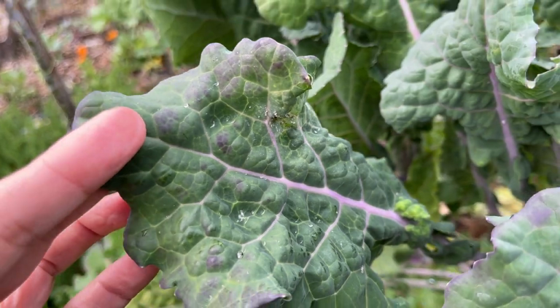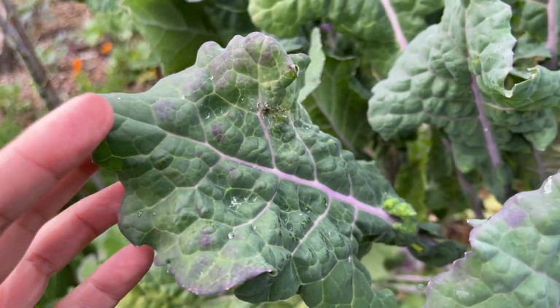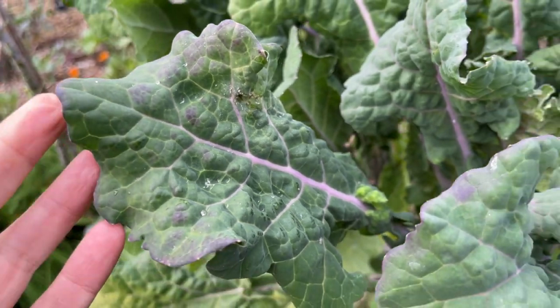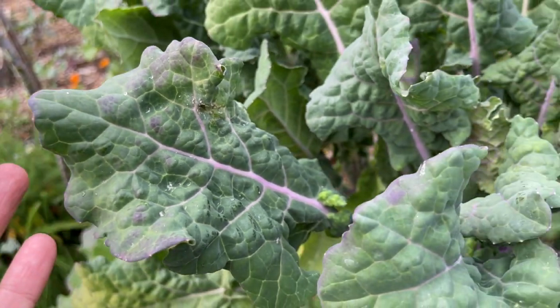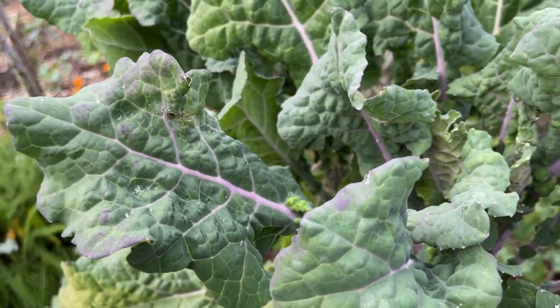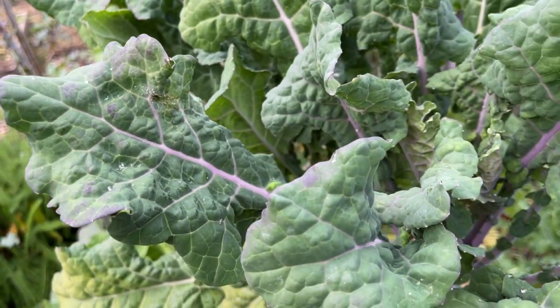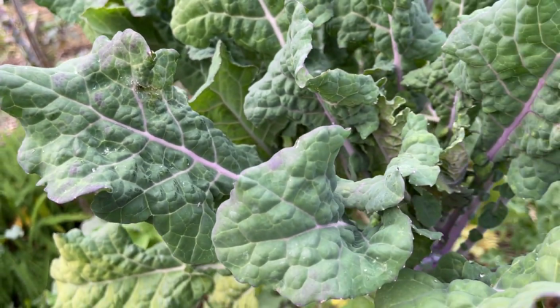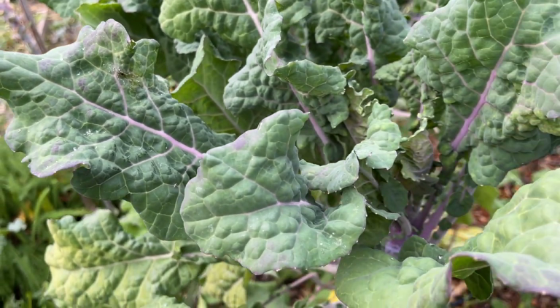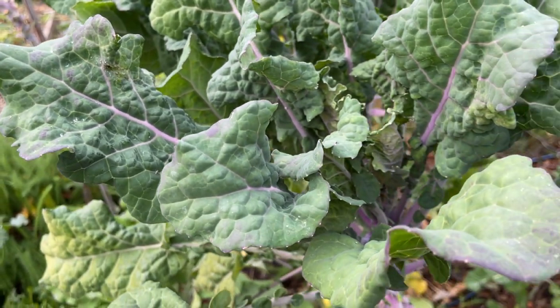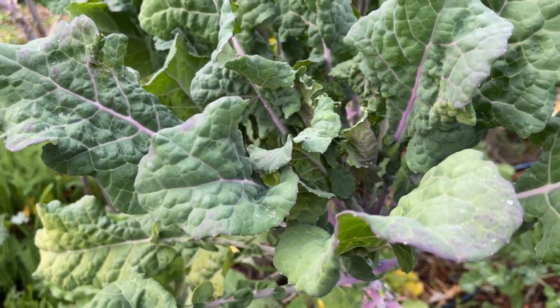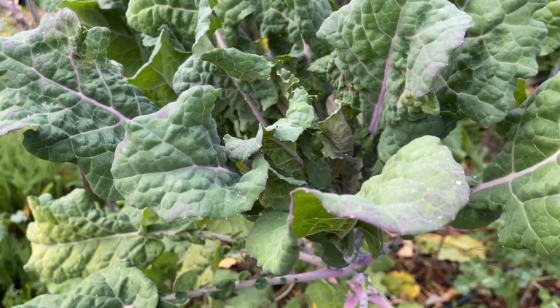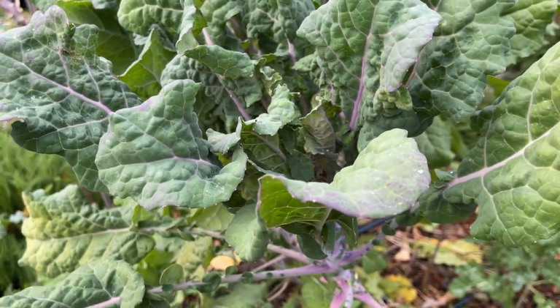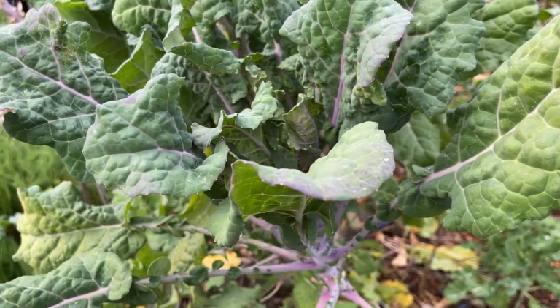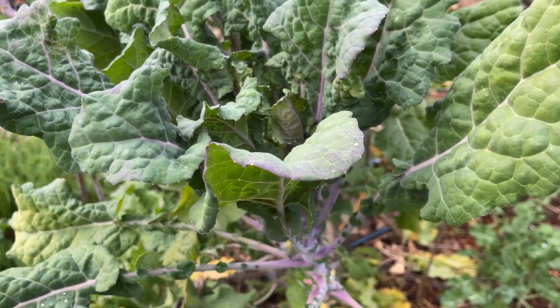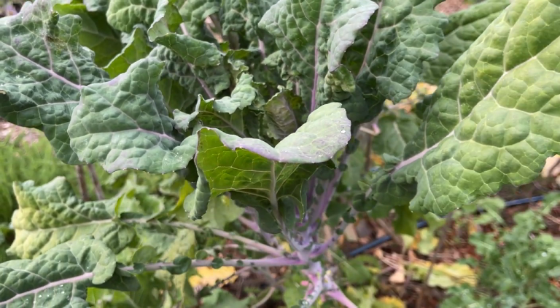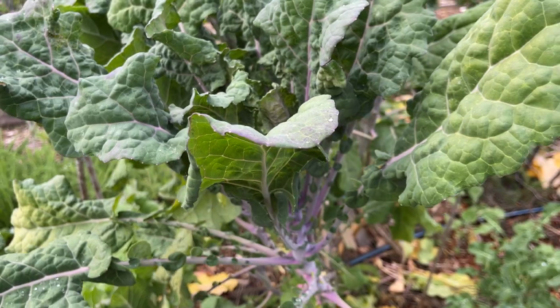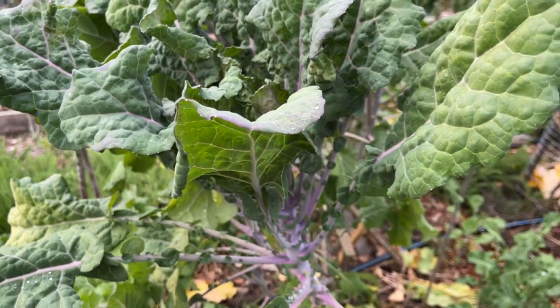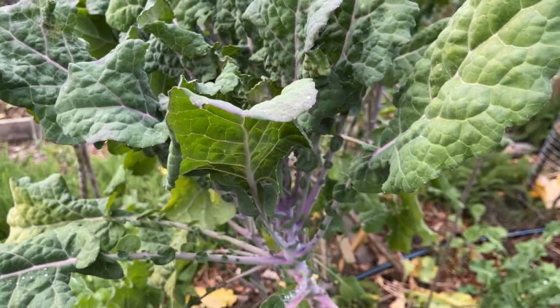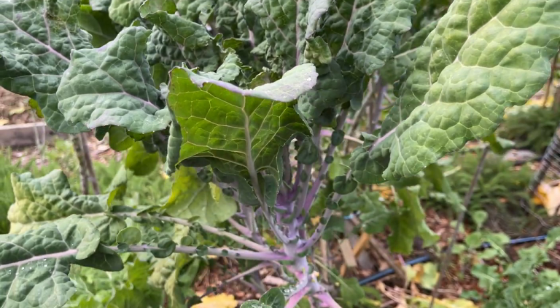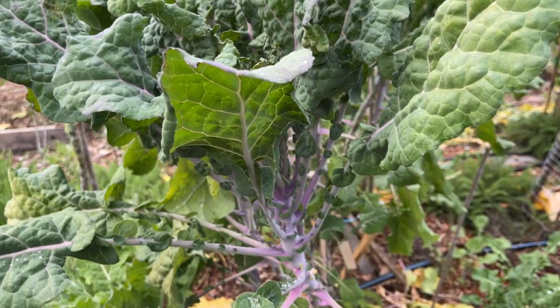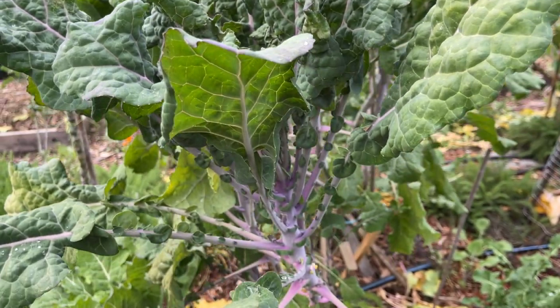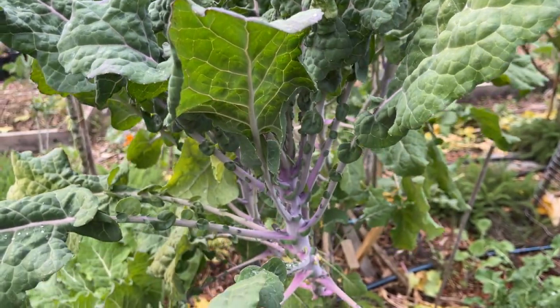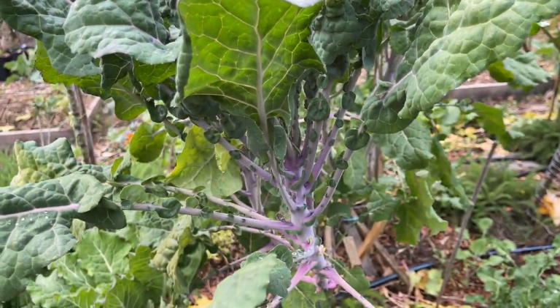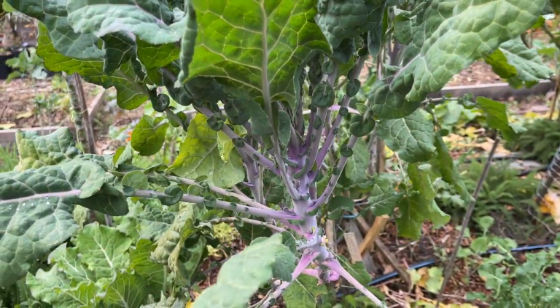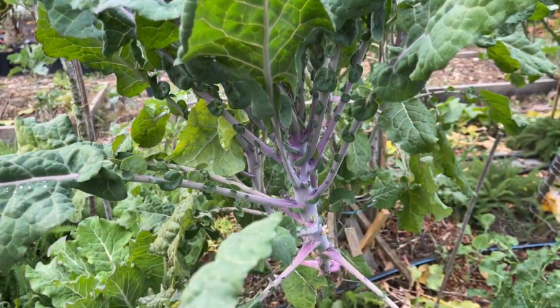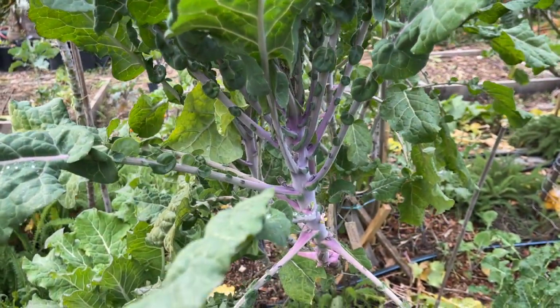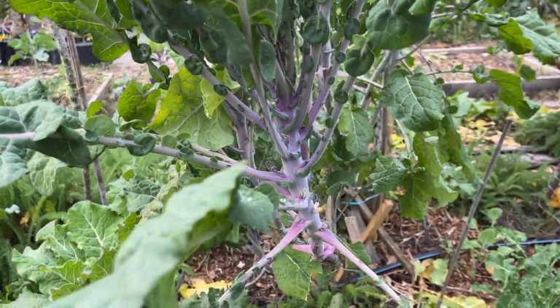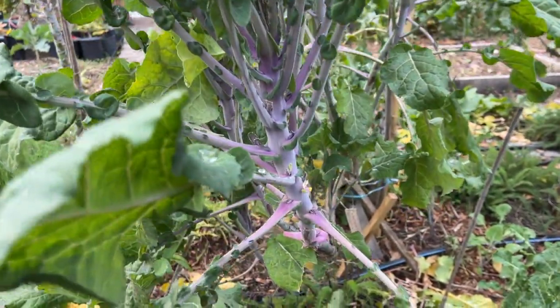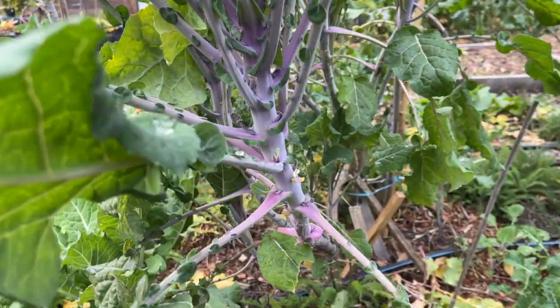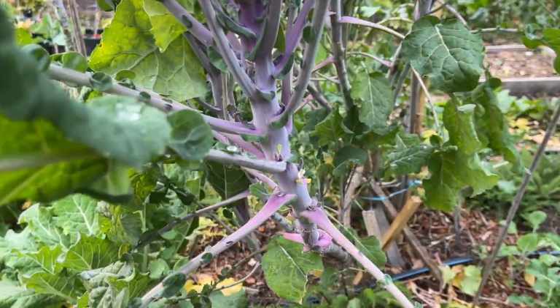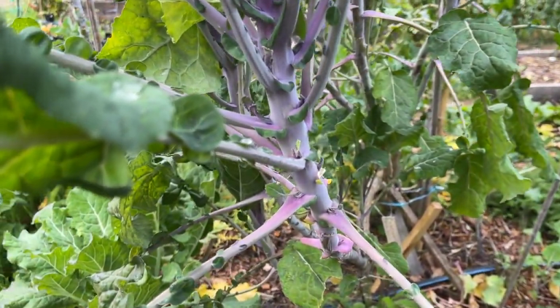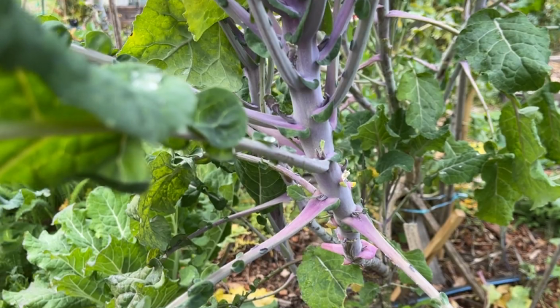The lilac tends to express itself more in the cooler winter, very much like the purple tree collards. But this has a beautiful lilac stem.